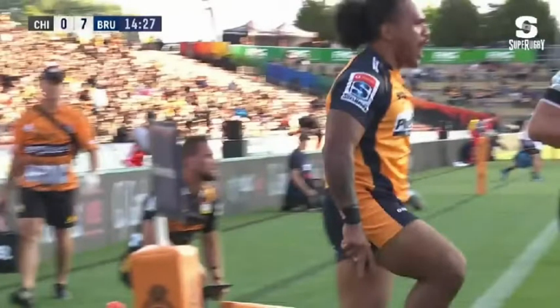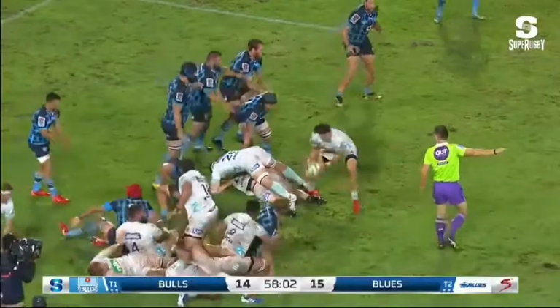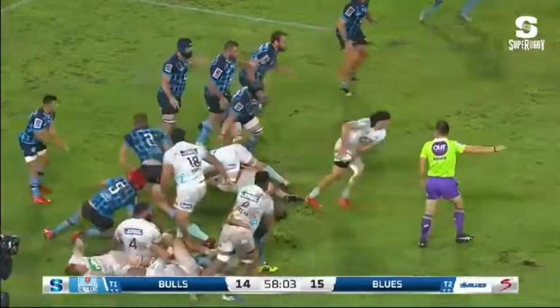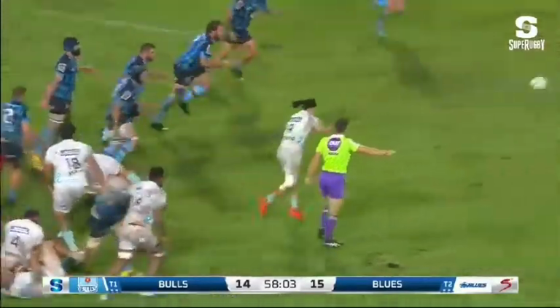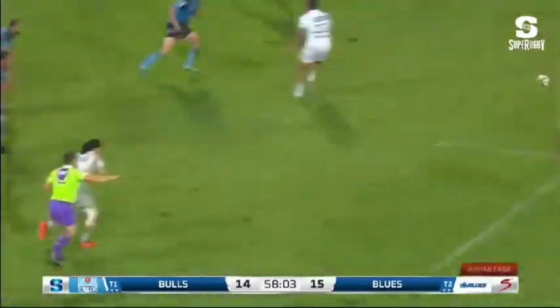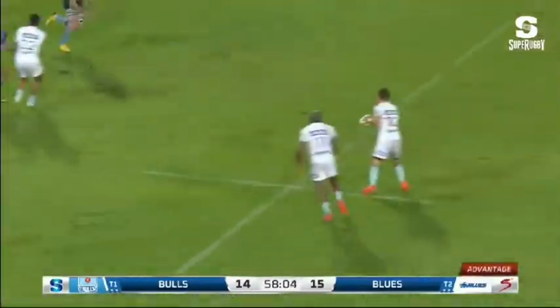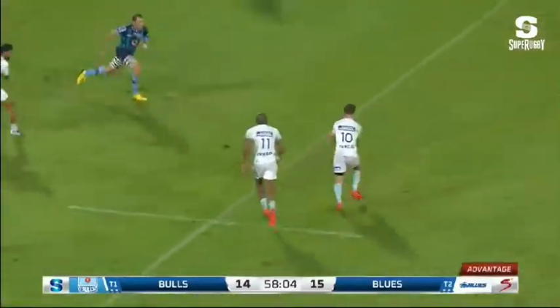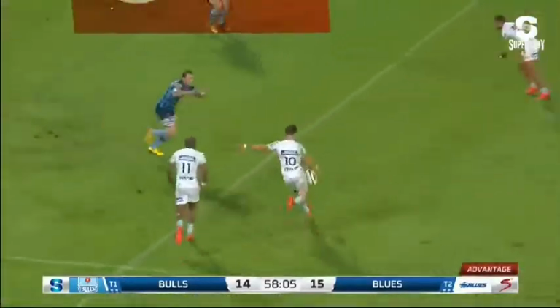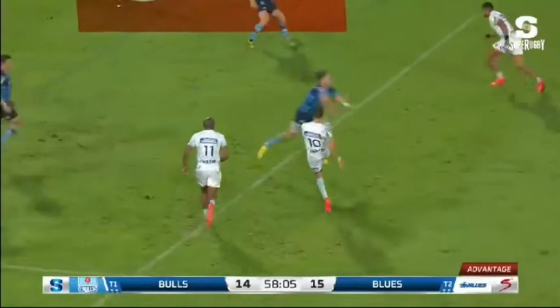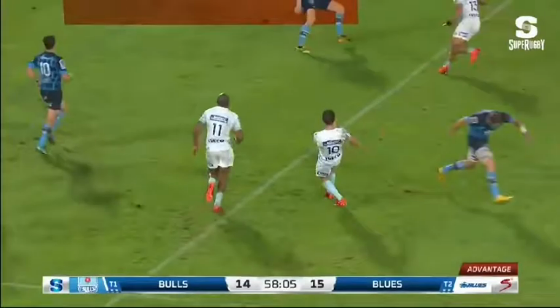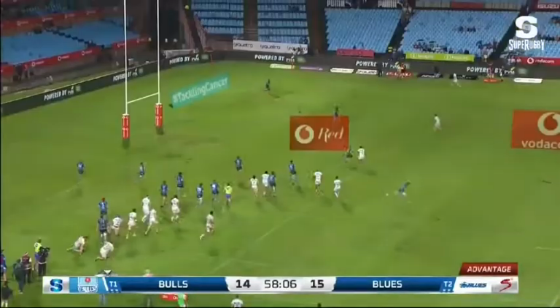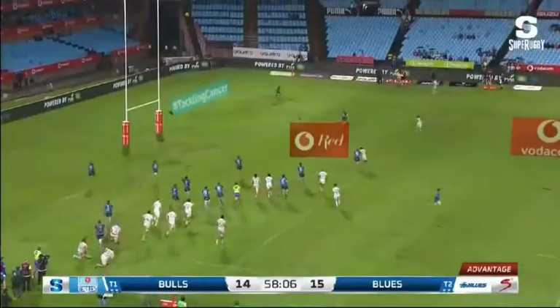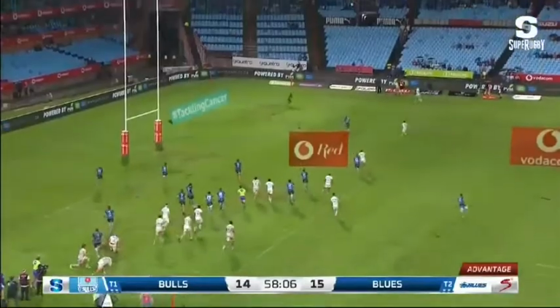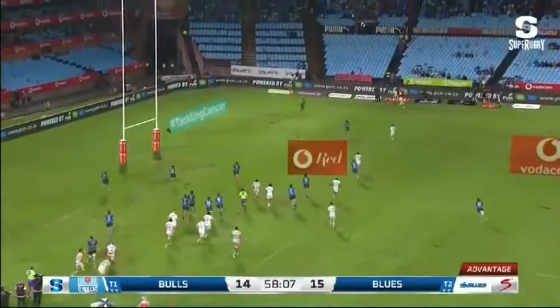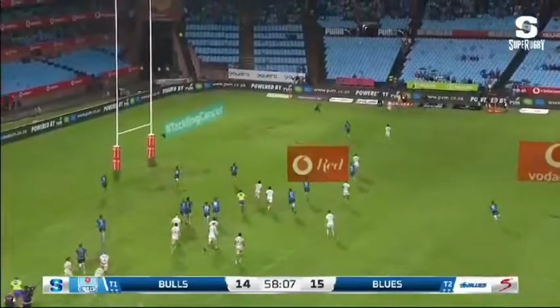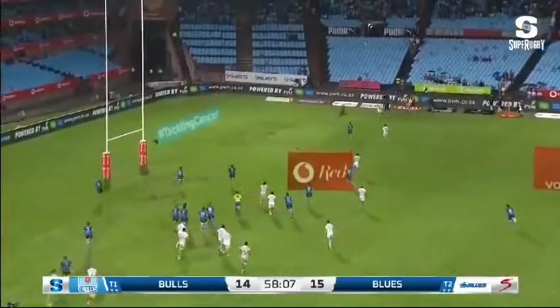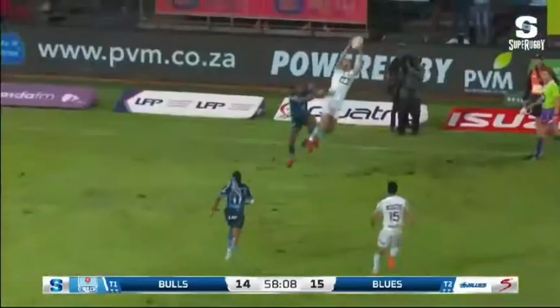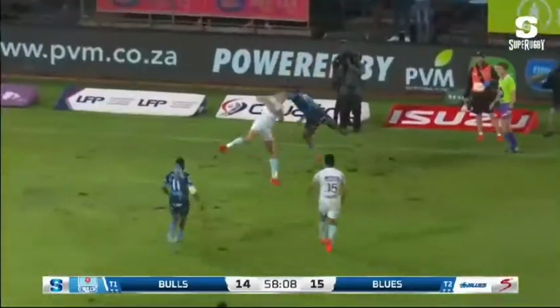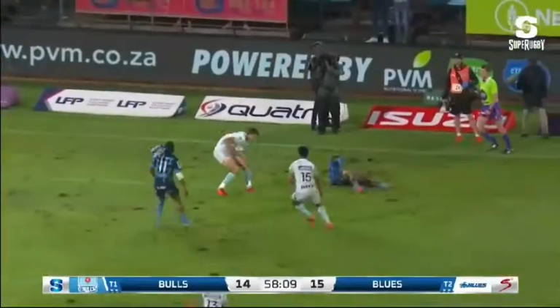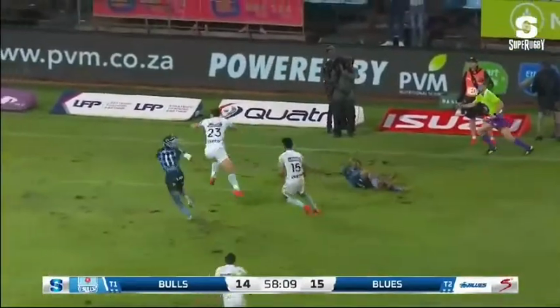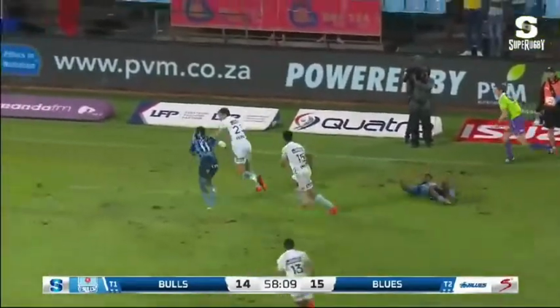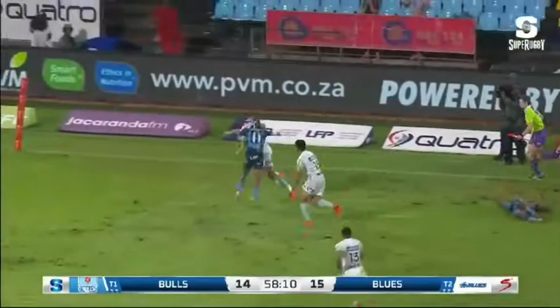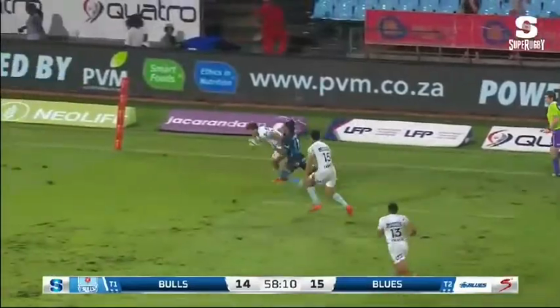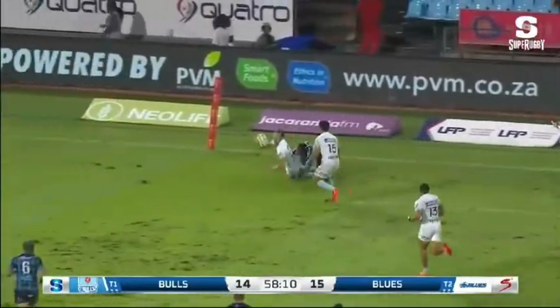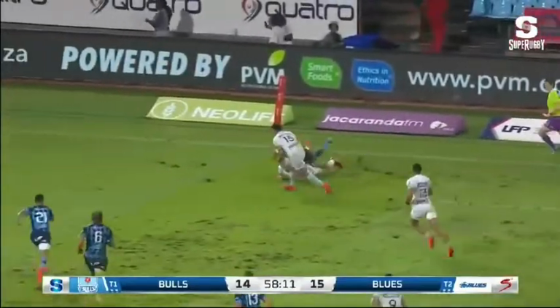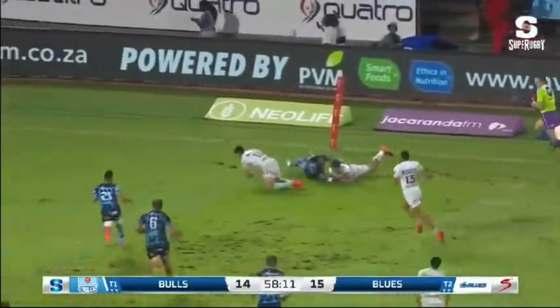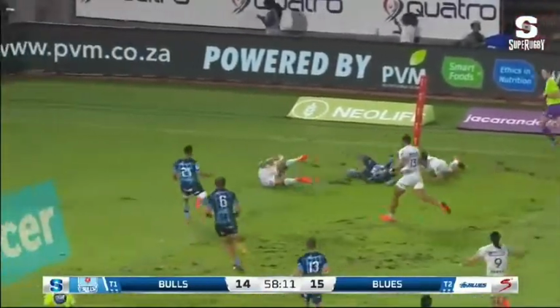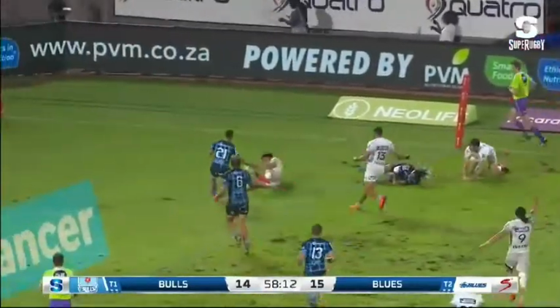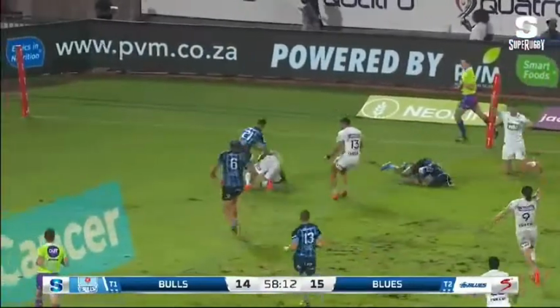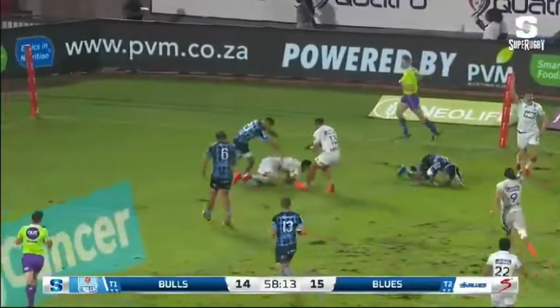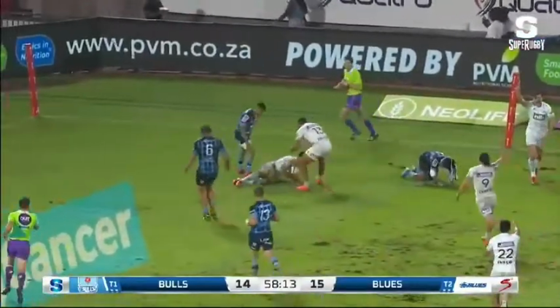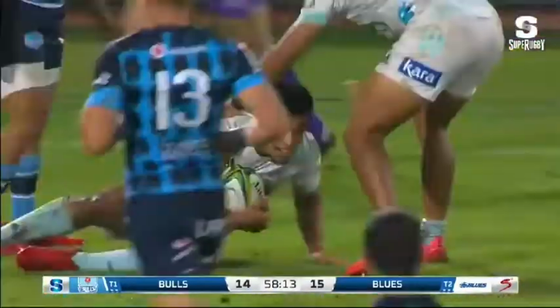Beat by a point. The Blues and the penalty advantage. Terra Black, a little cross kick looking for Duffy. Secured — the double code international. The try, inside ball.